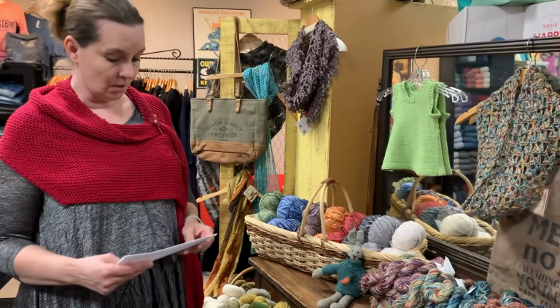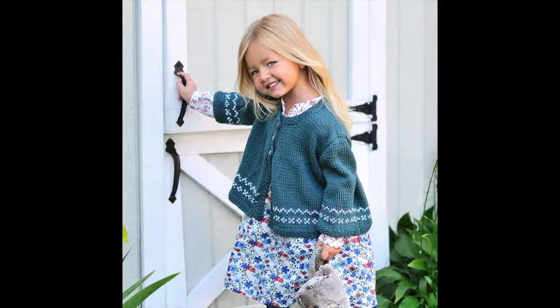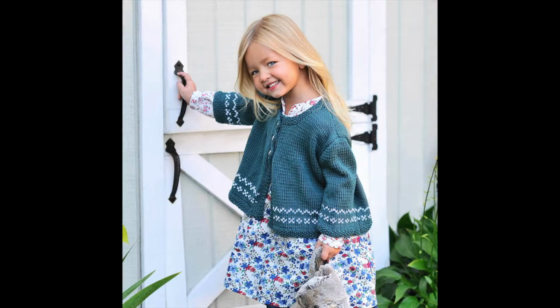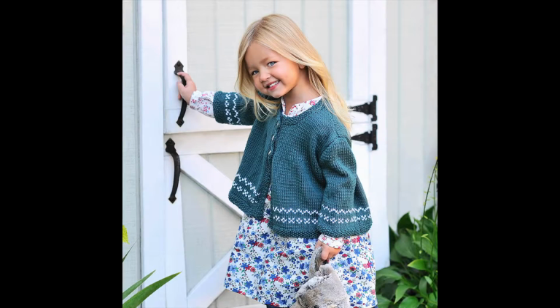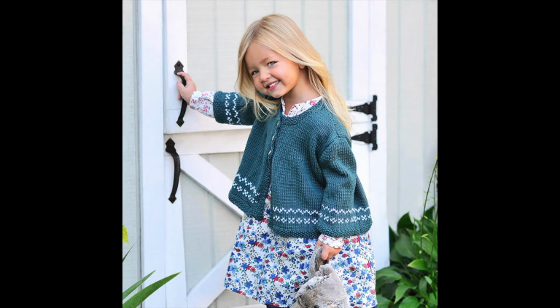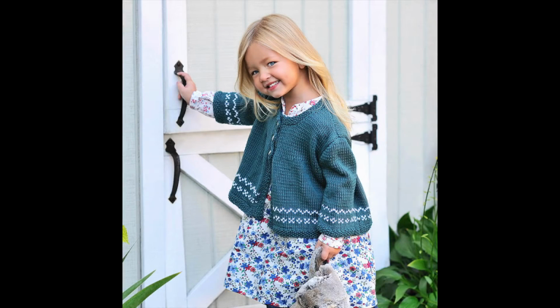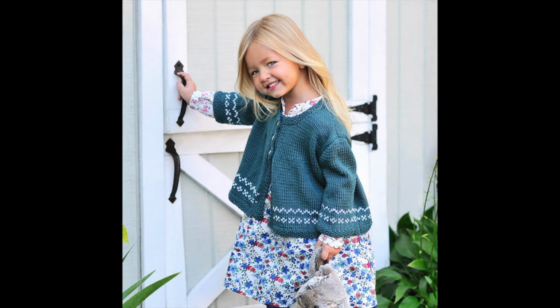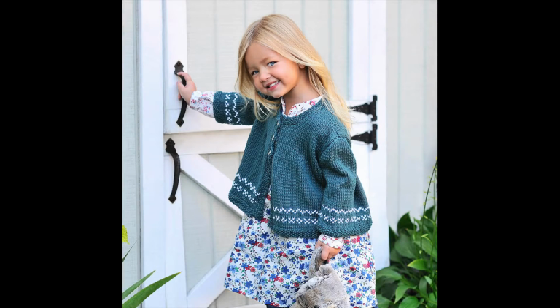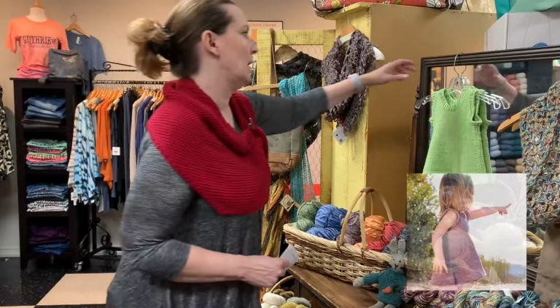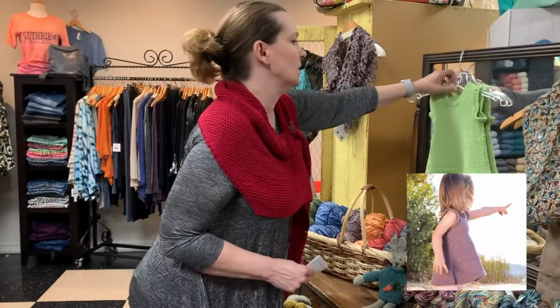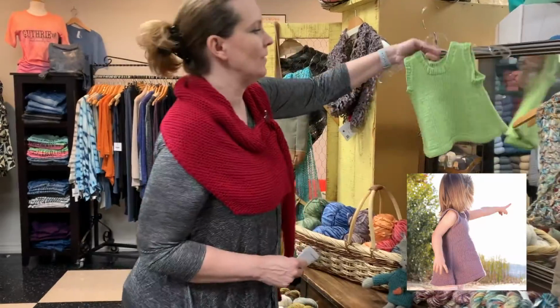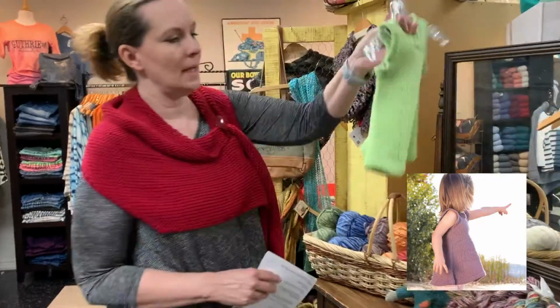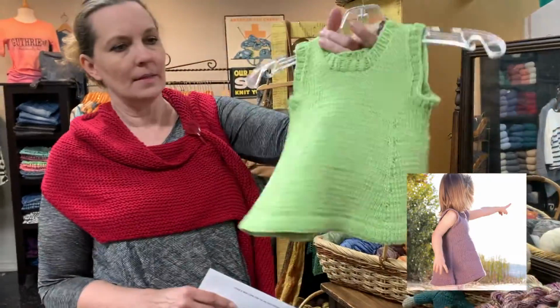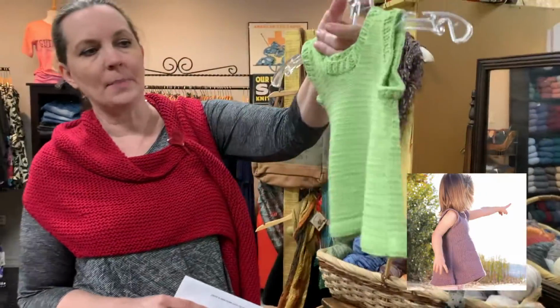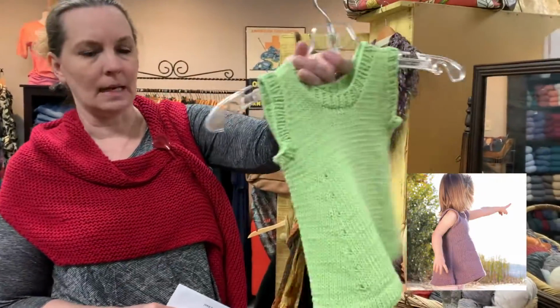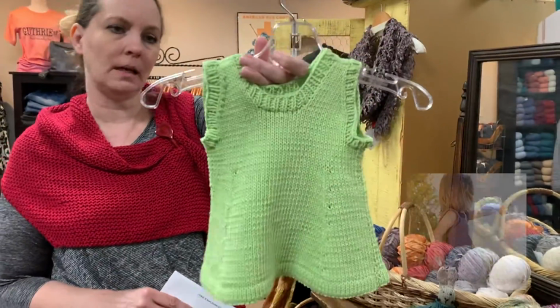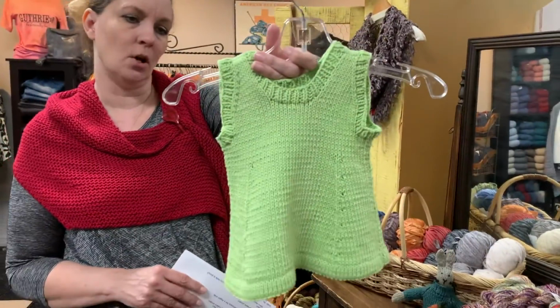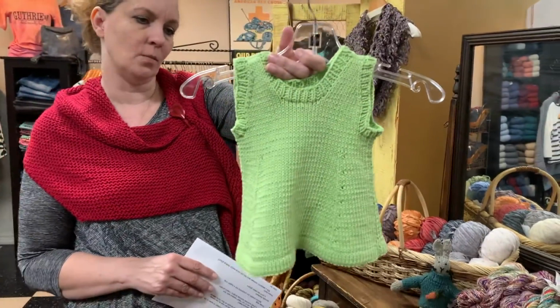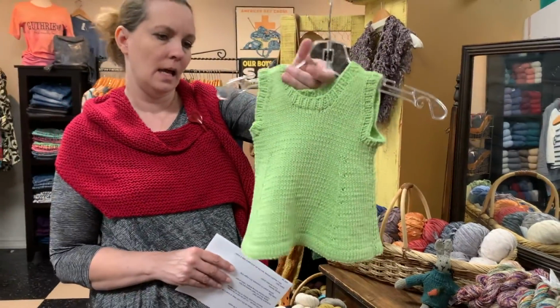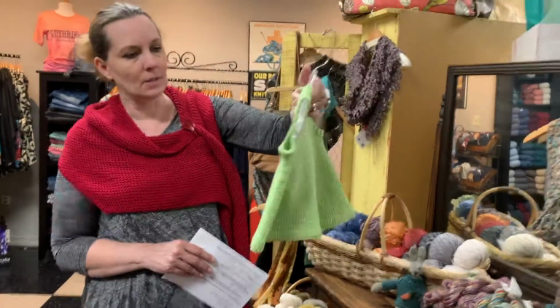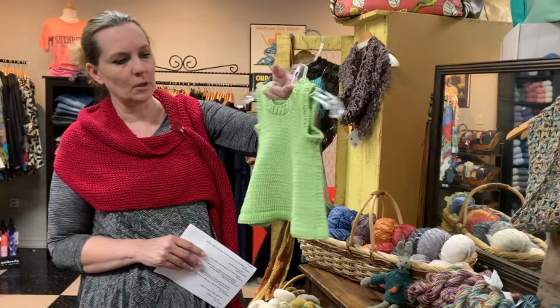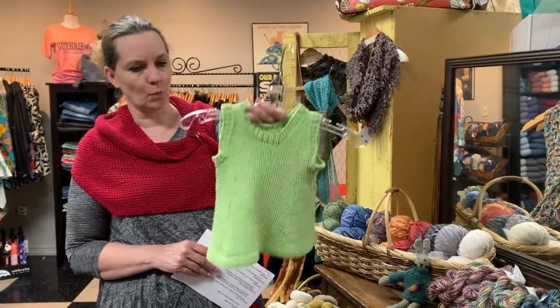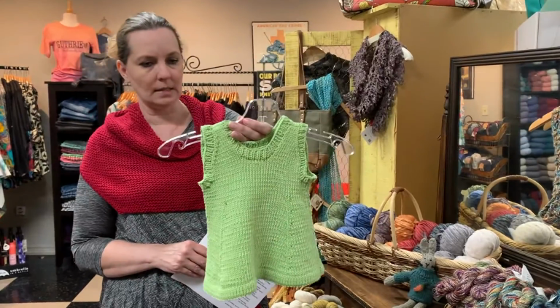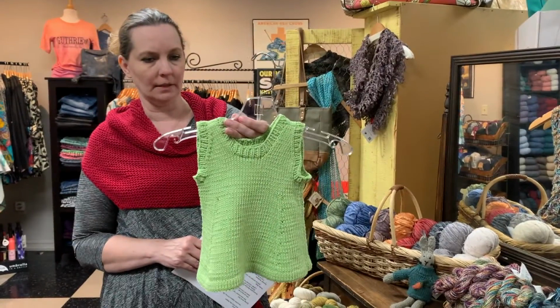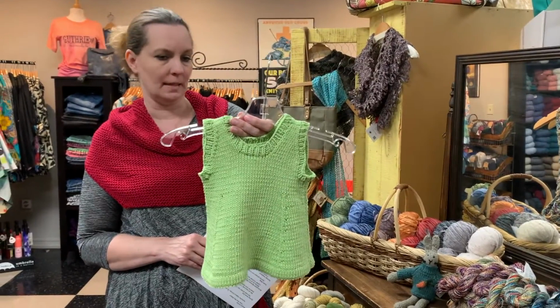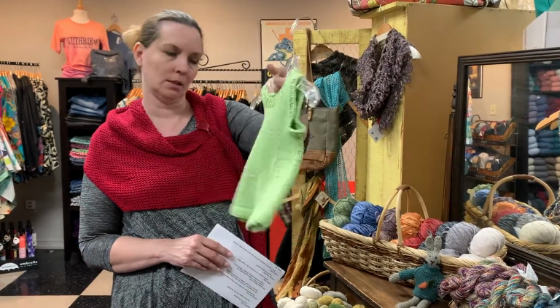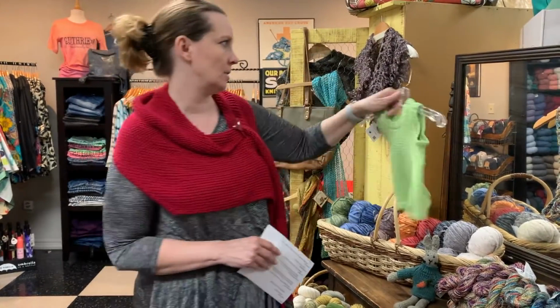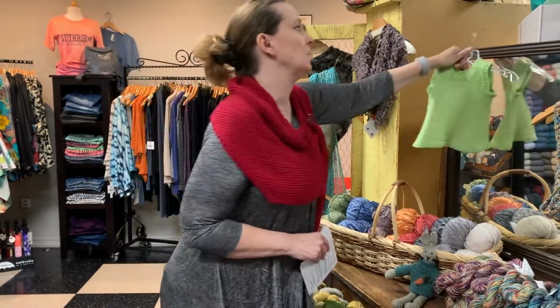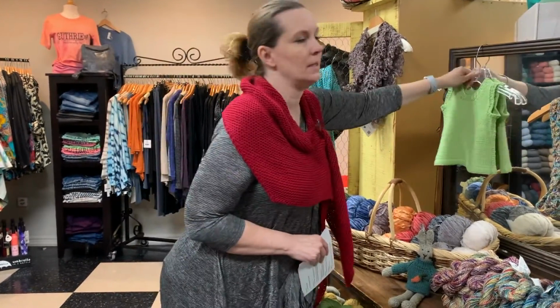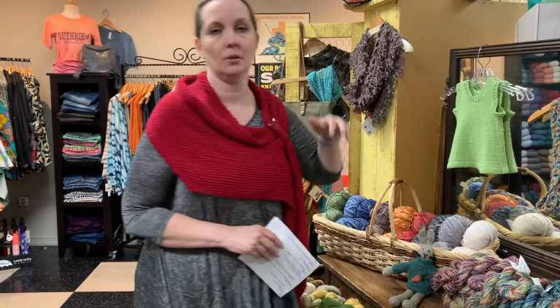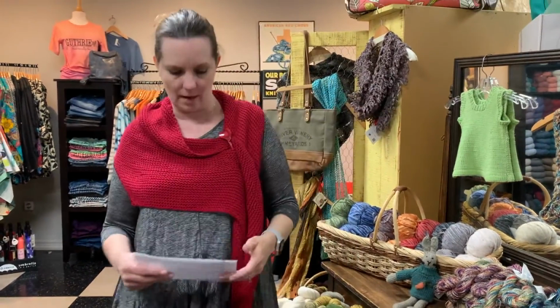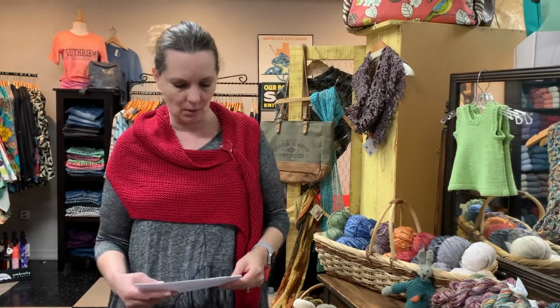There are also great kid patterns. We love the Cotton Sweet Cardi. The Harriet Dress, which we have made up — this is the baby size, but it comes larger as well. It could be a dress when they're little, and as they grow taller it turns into a tunic, so you can get a little more wear out of it that way.